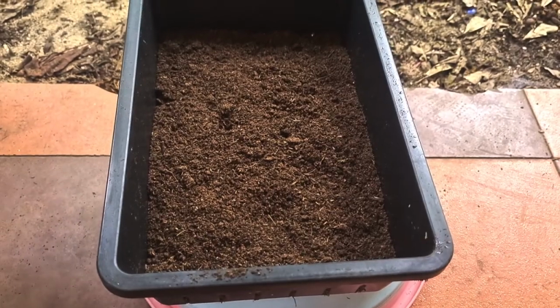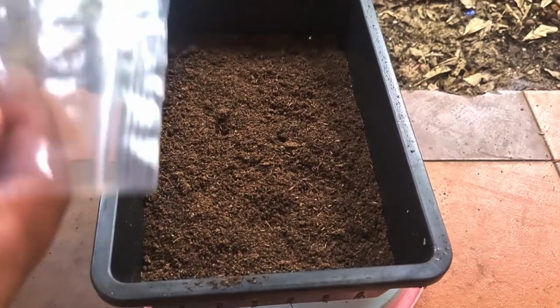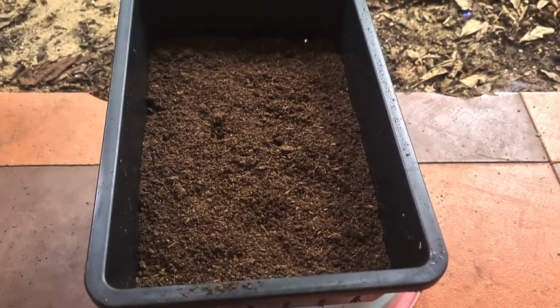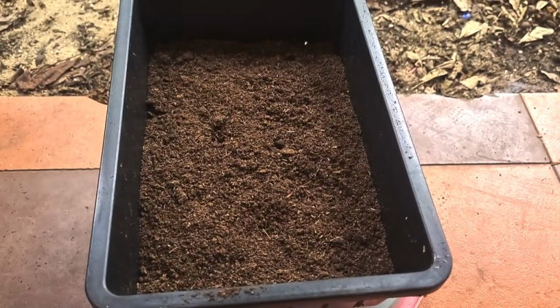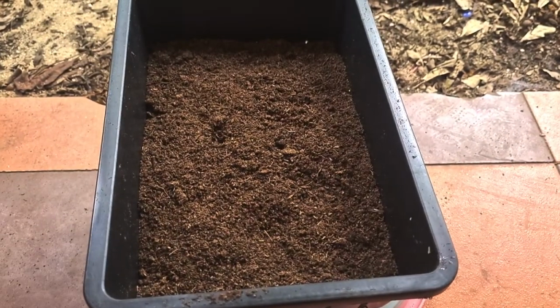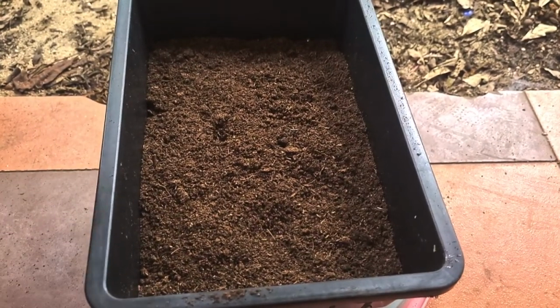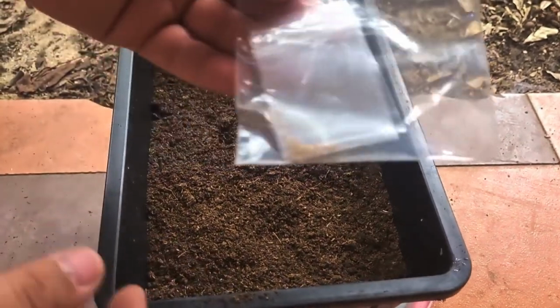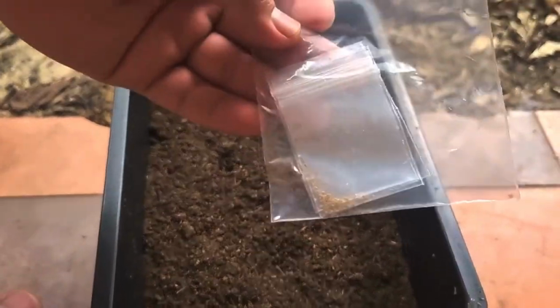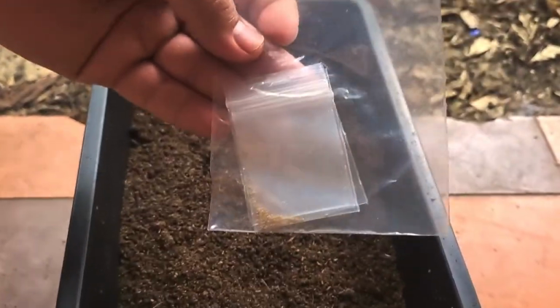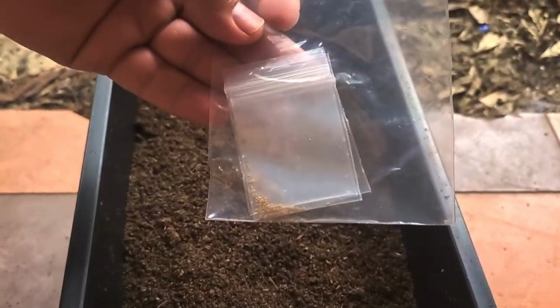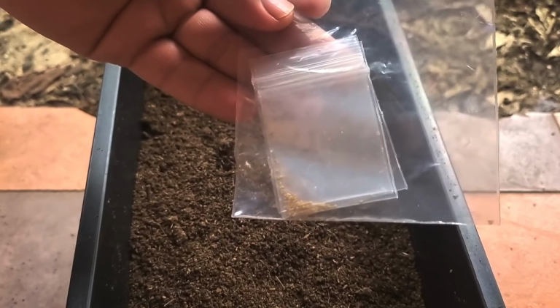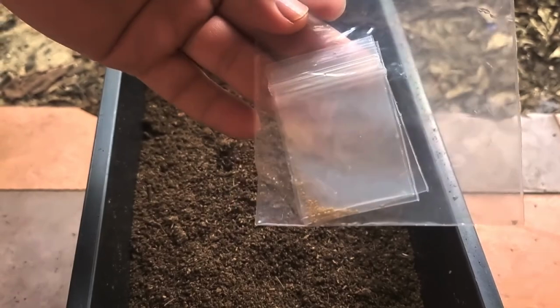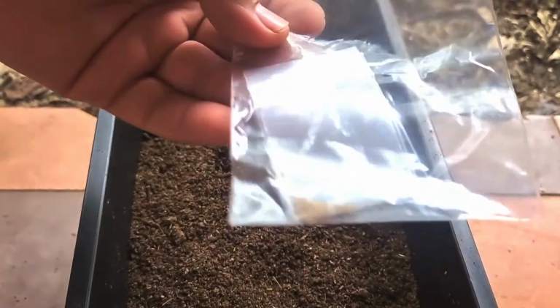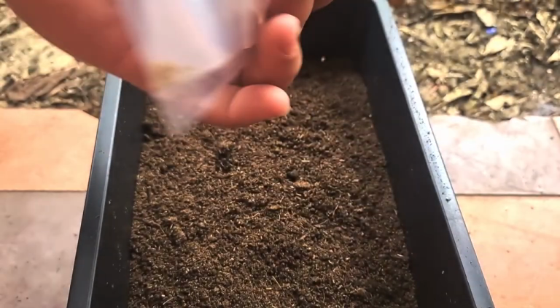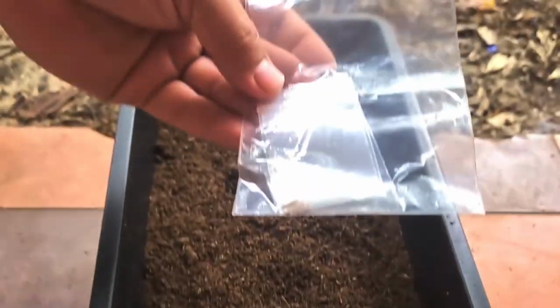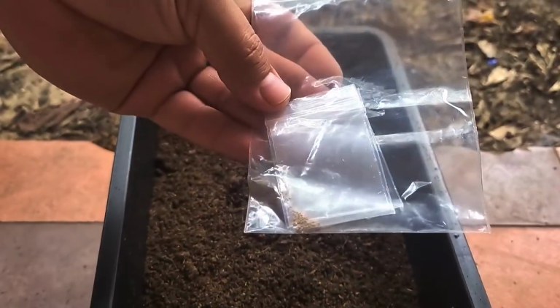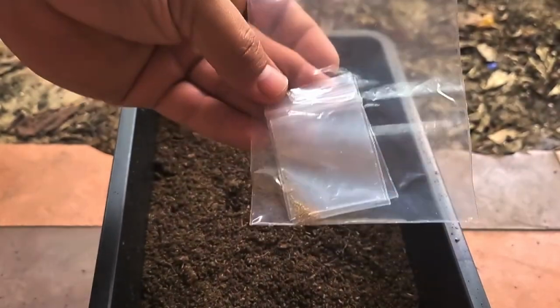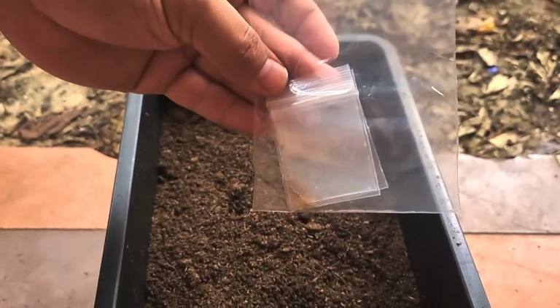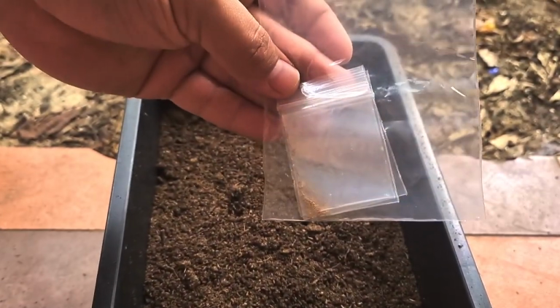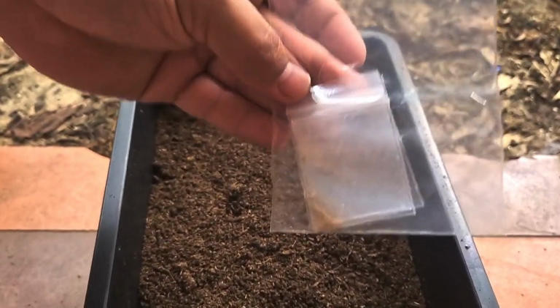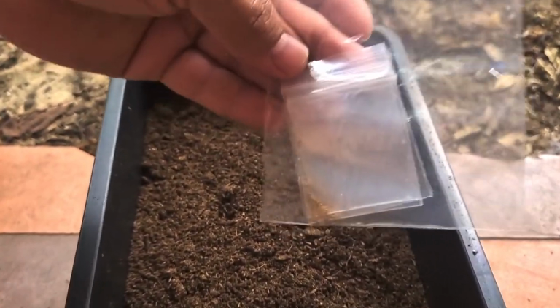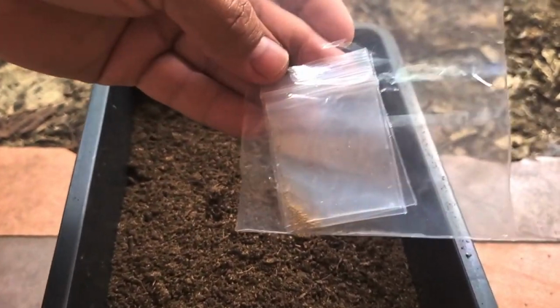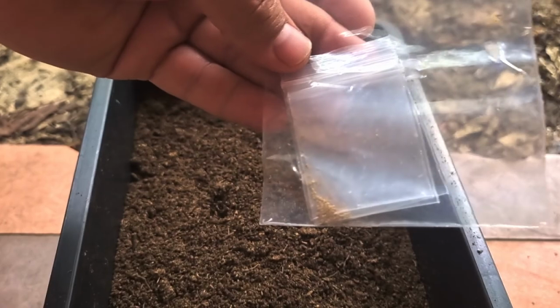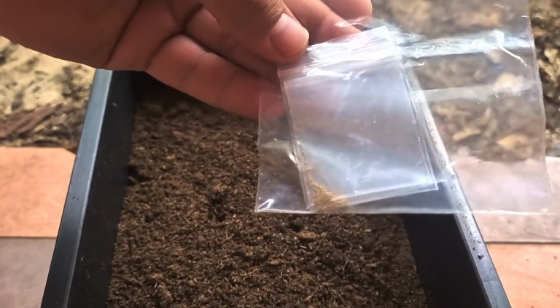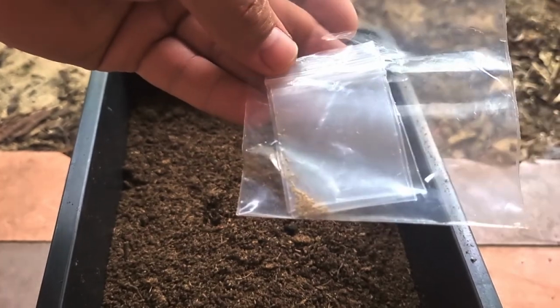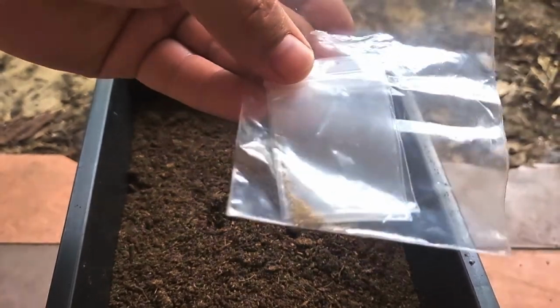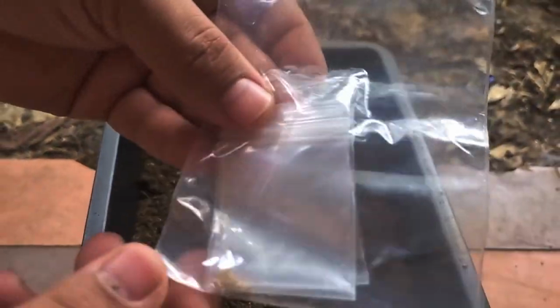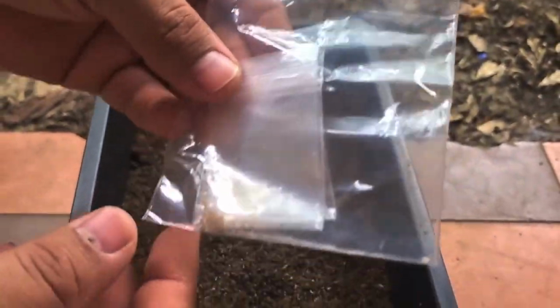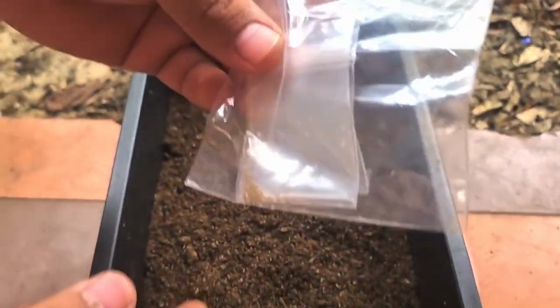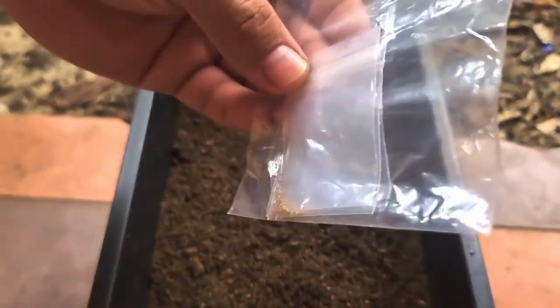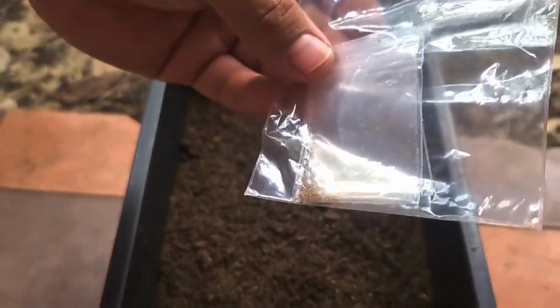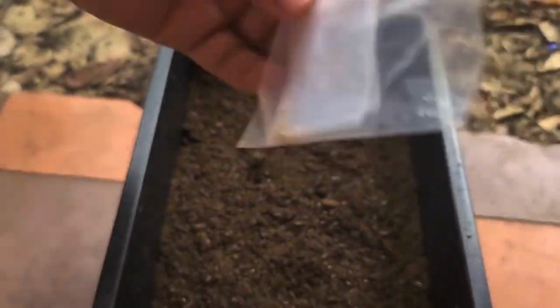Good morning. Today we are going to propagate some Glaucasia seeds. These are the white lava seeds — a bunch, hundreds of them.